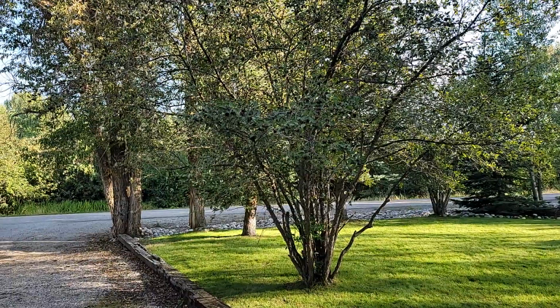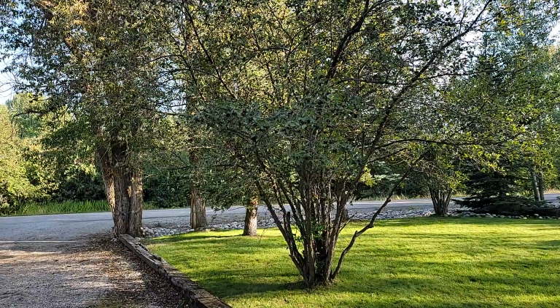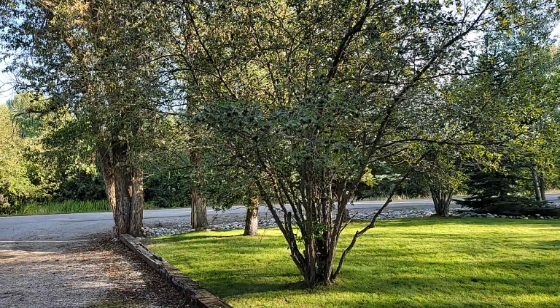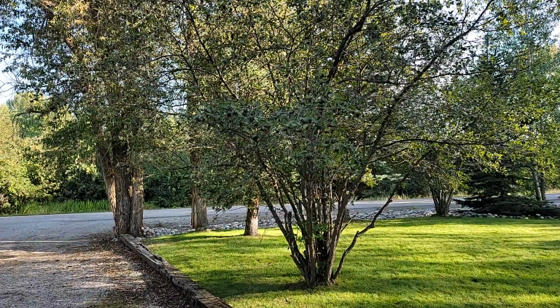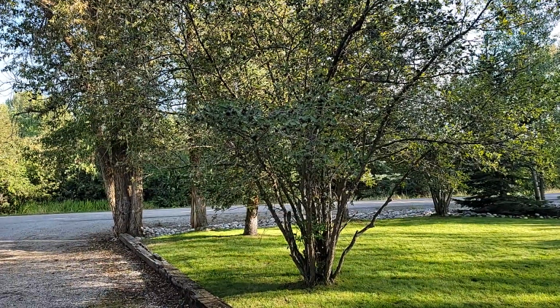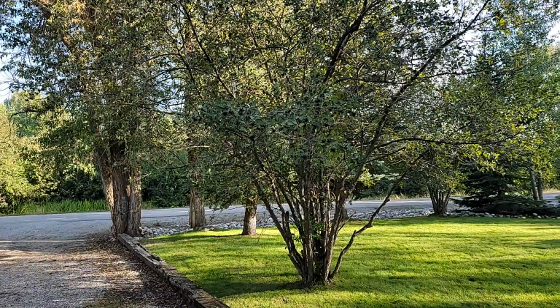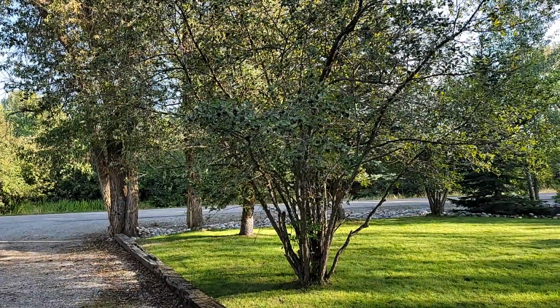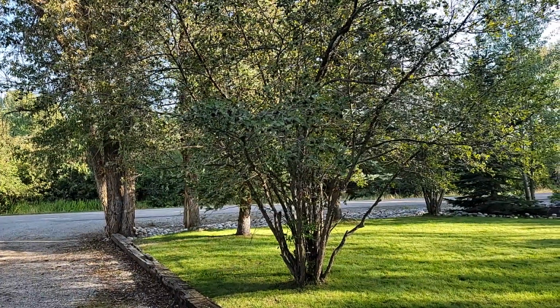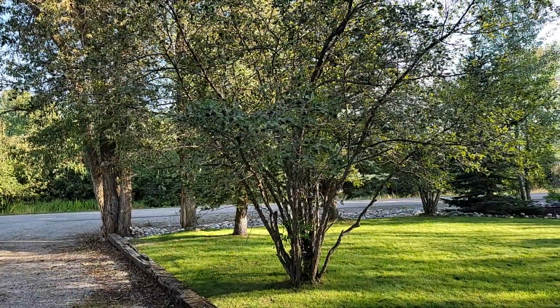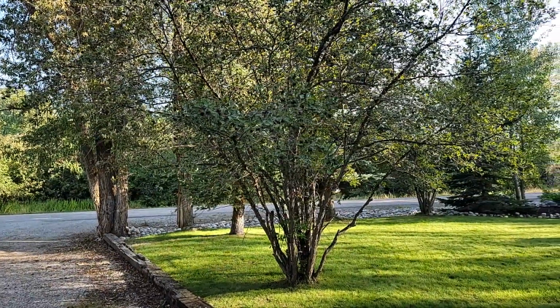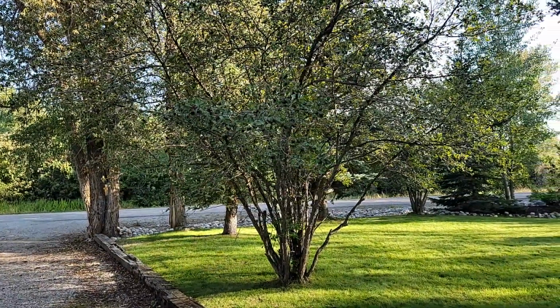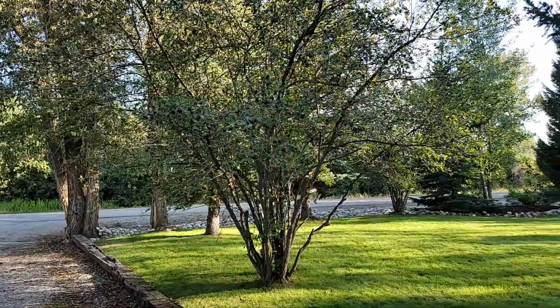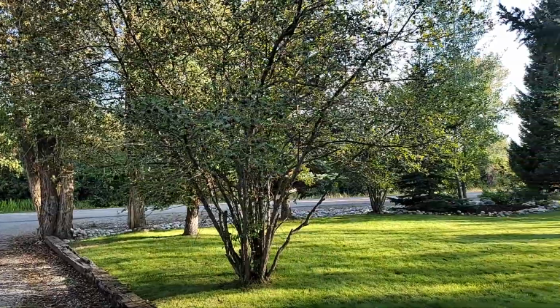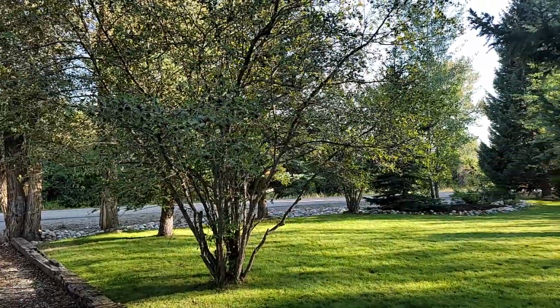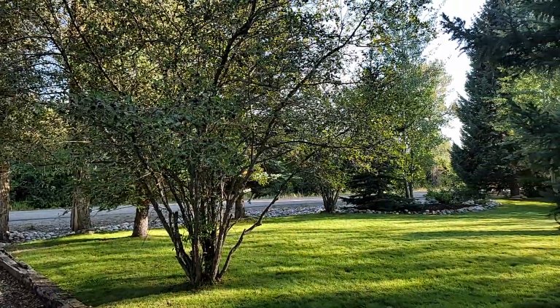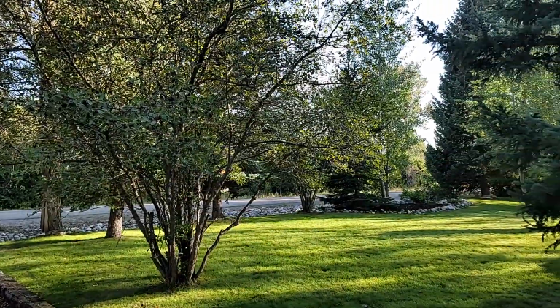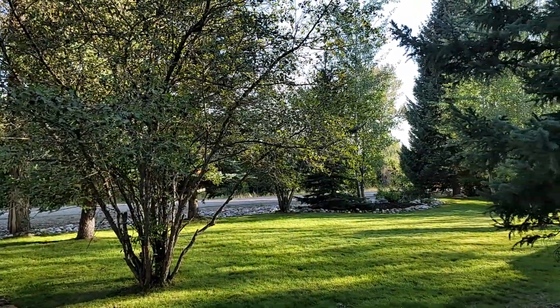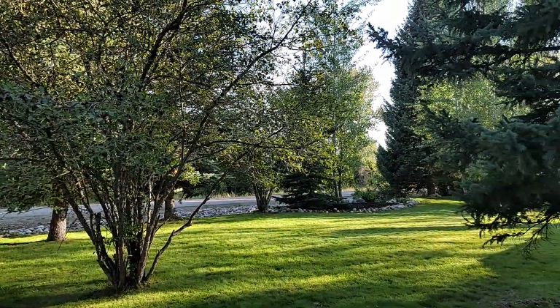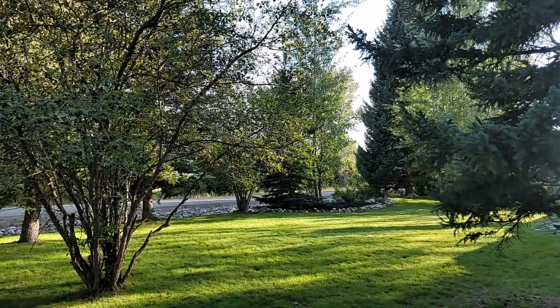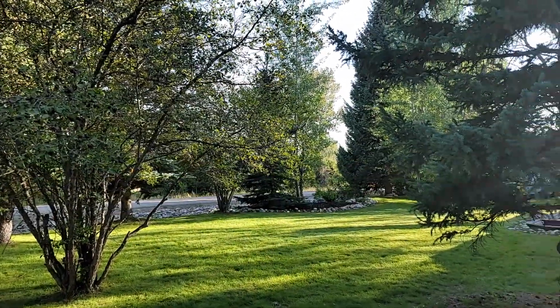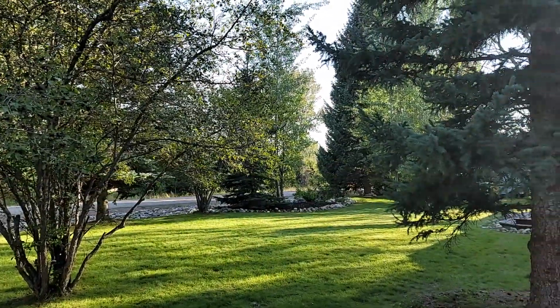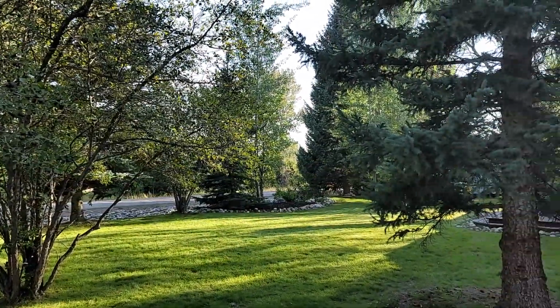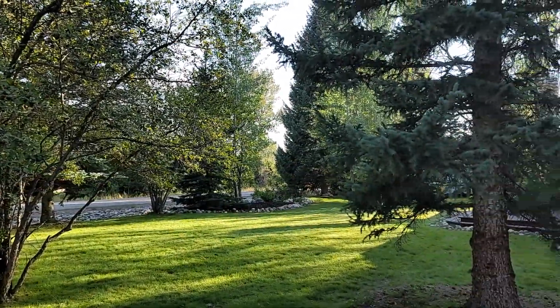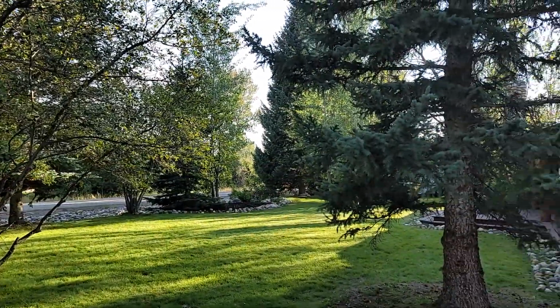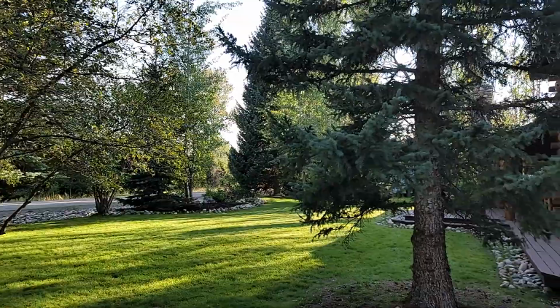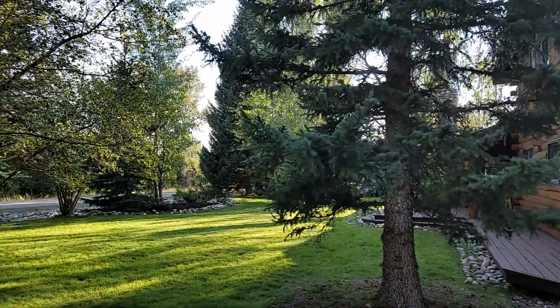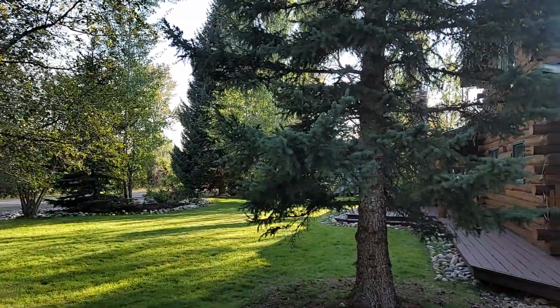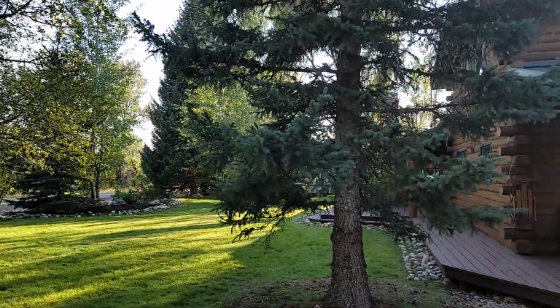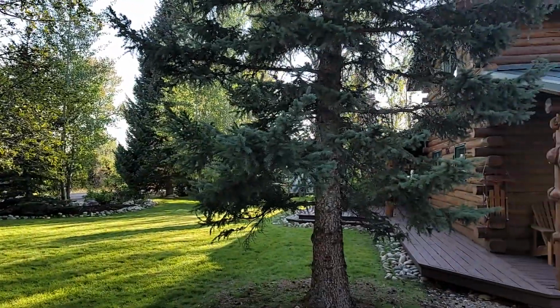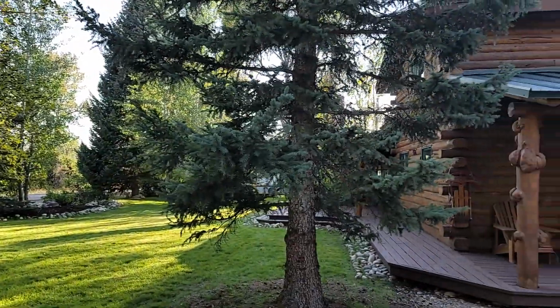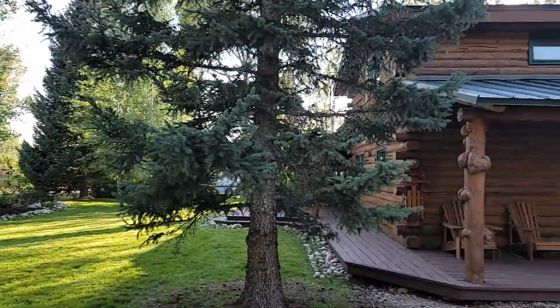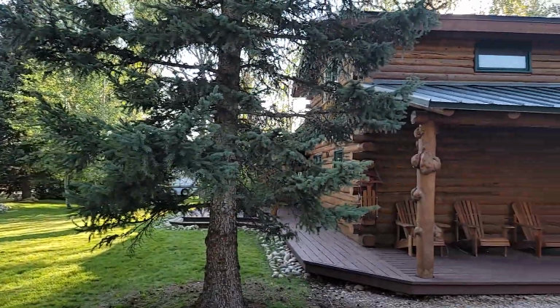Hi everybody, Tayson Rockefeller, Teton Valley Realty. We're here at 3366 Quaking Aspen Drive here in Driggs, Idaho along Ski Hill Road in the Aspens subdivision.